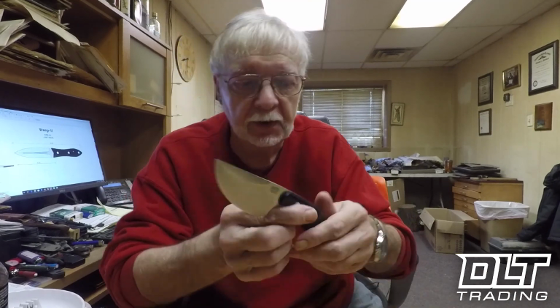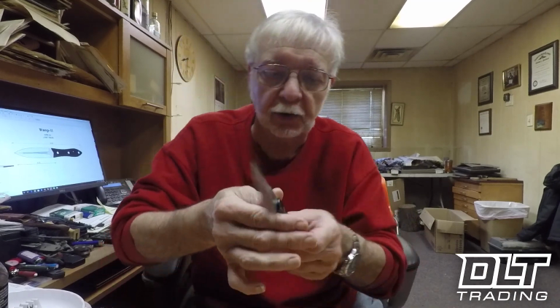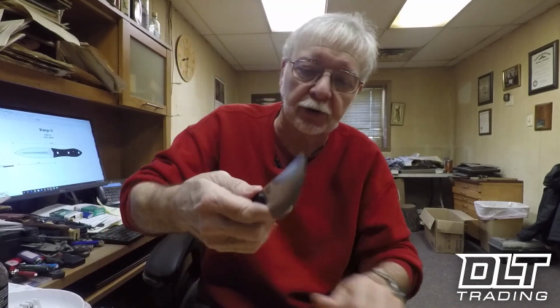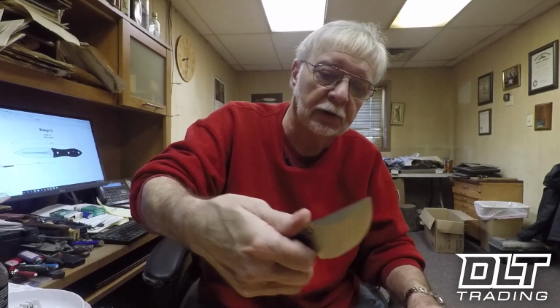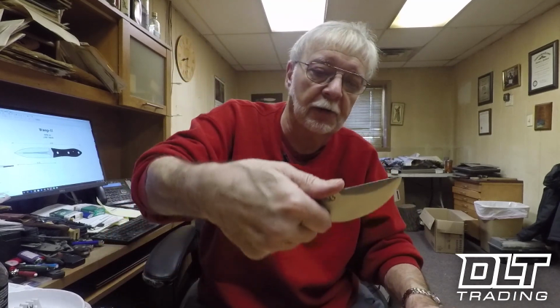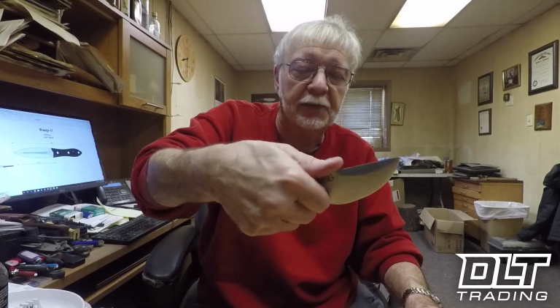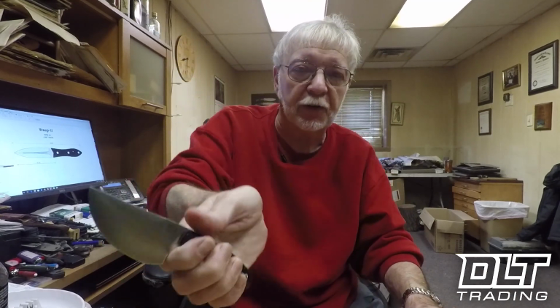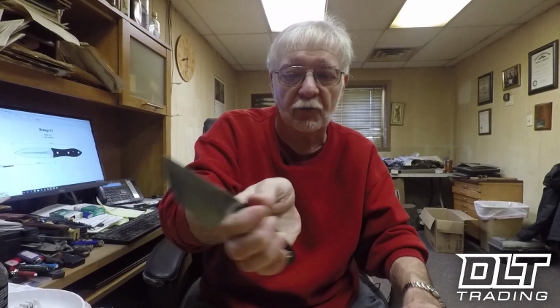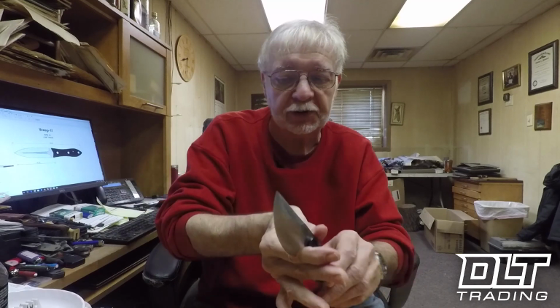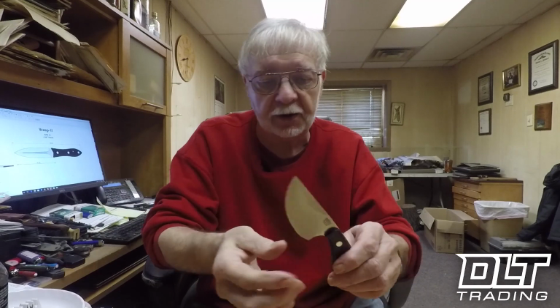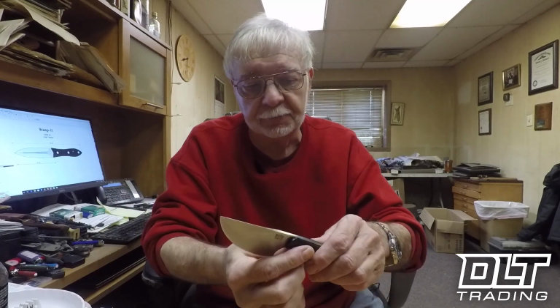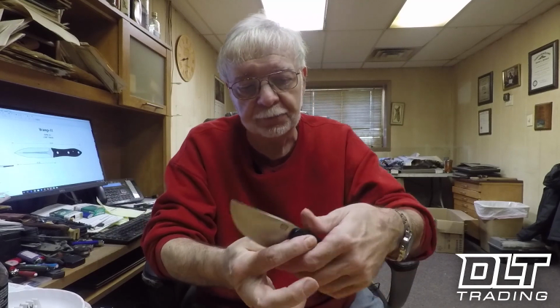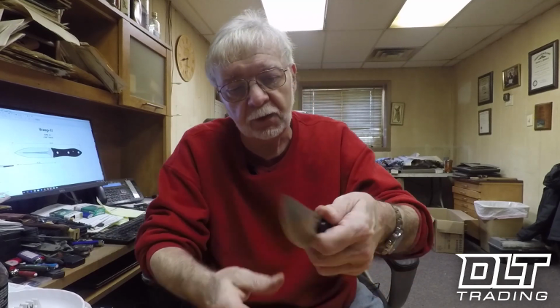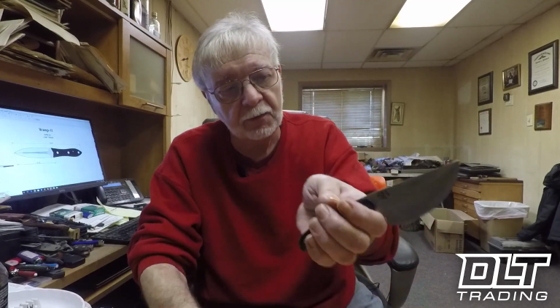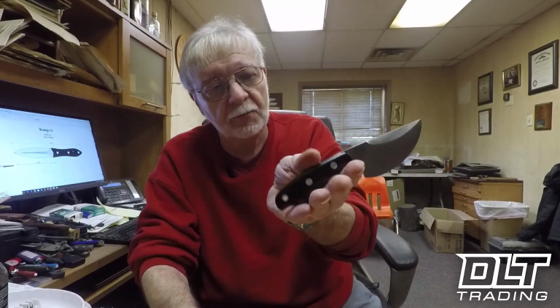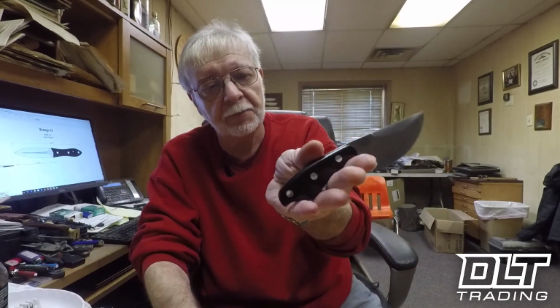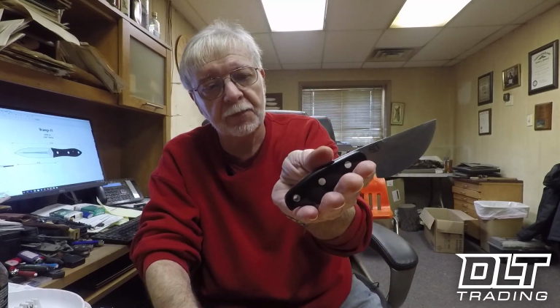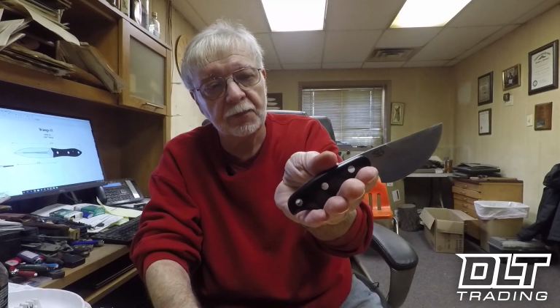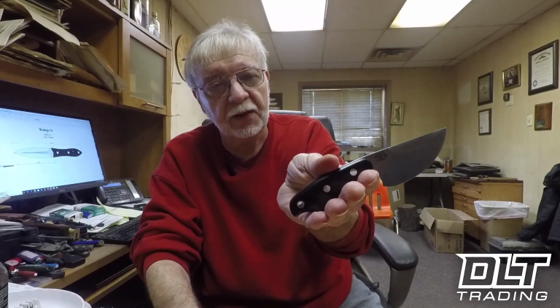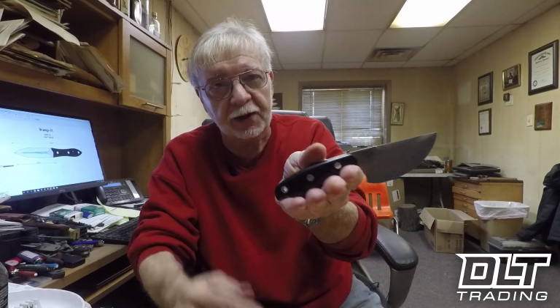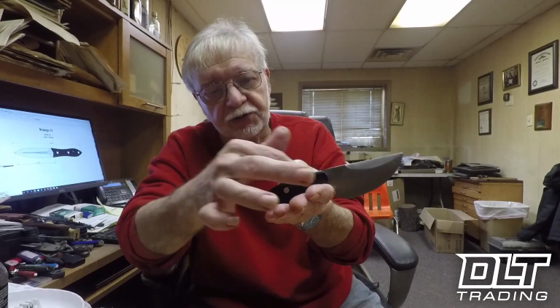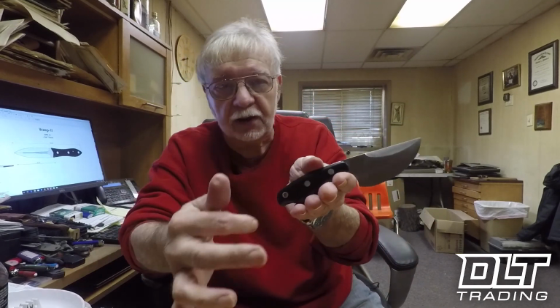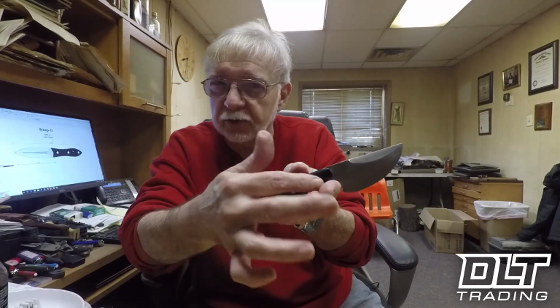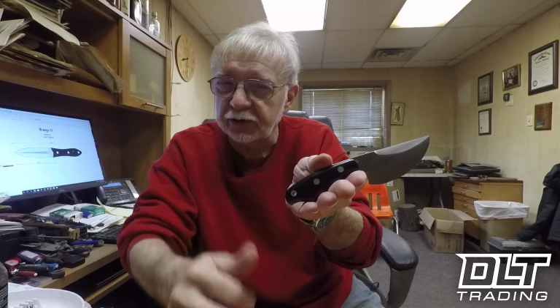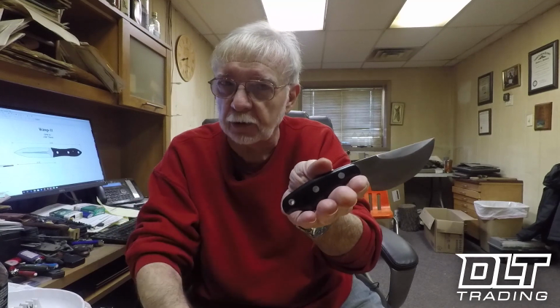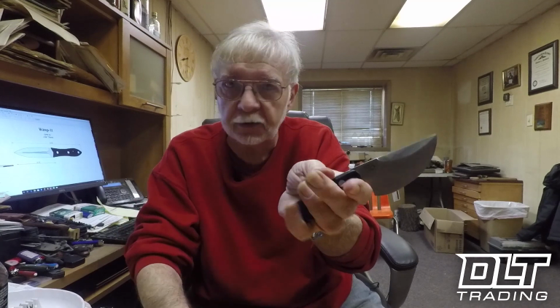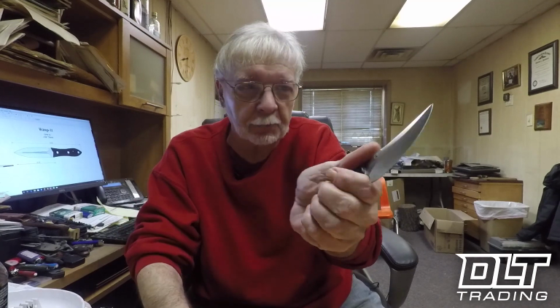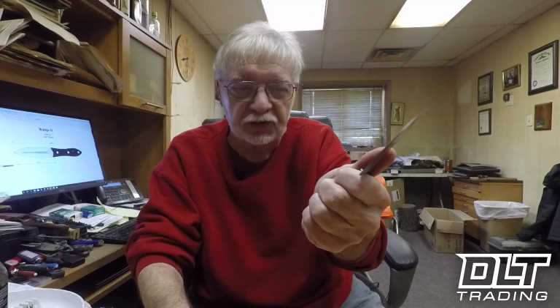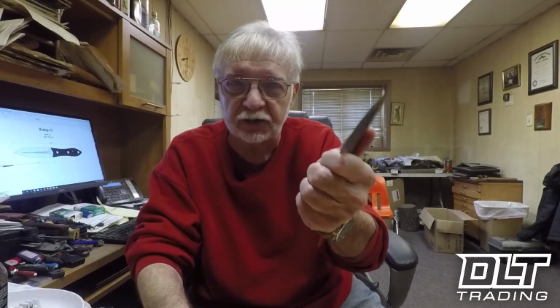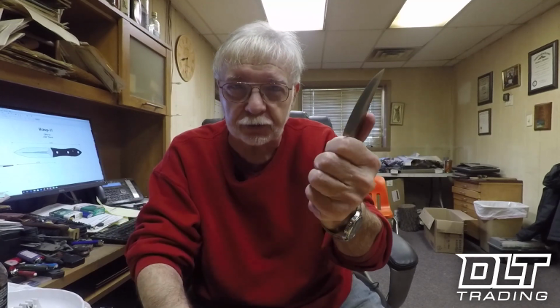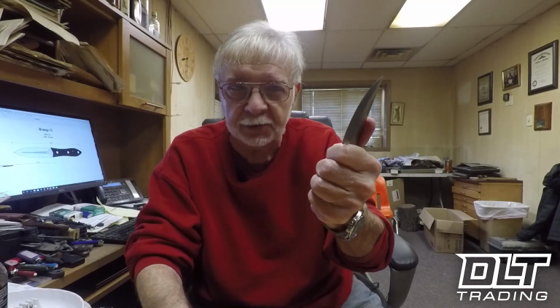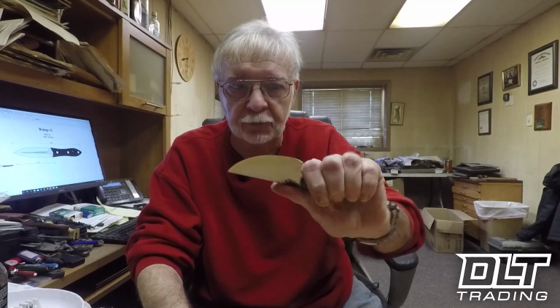It also is very comfortable in the hand. I know it's very different looking, but this thing is extremely comfortable.